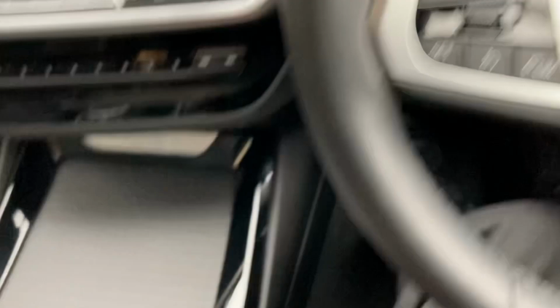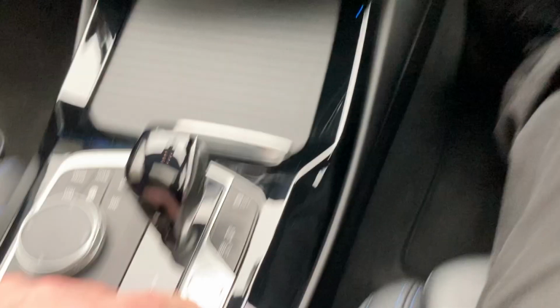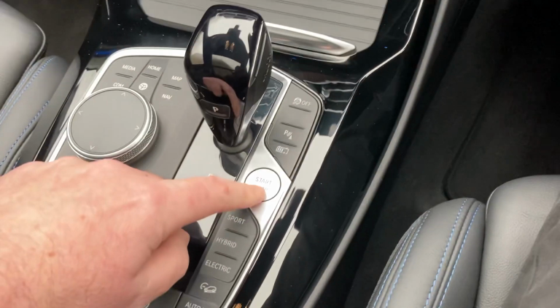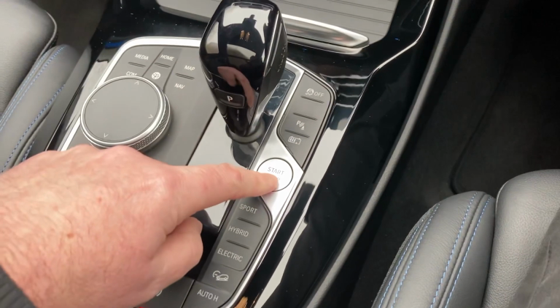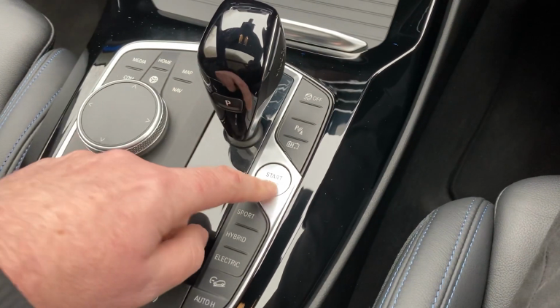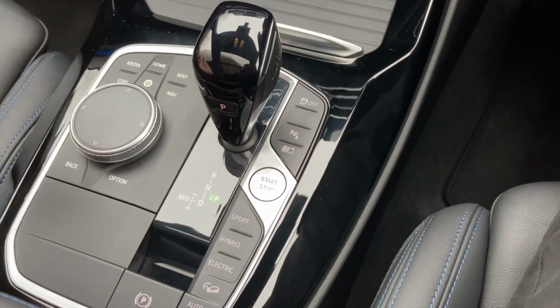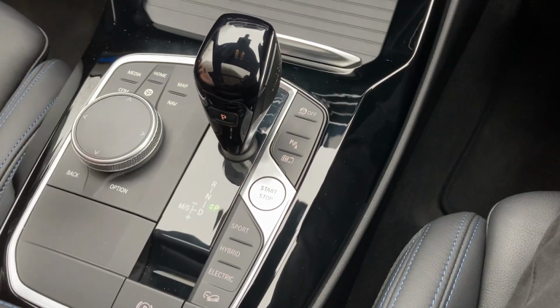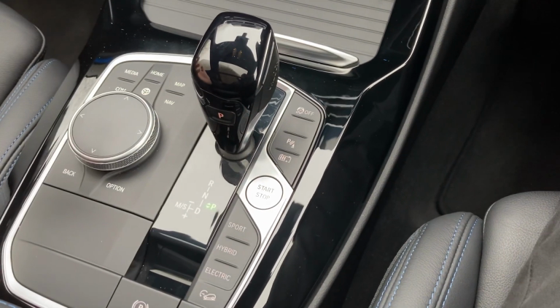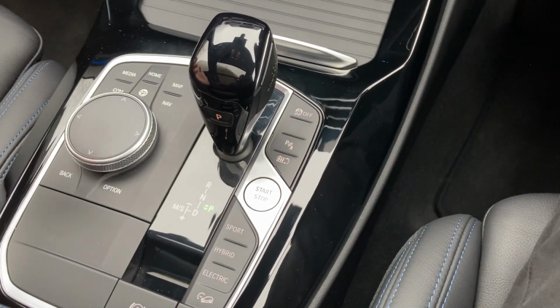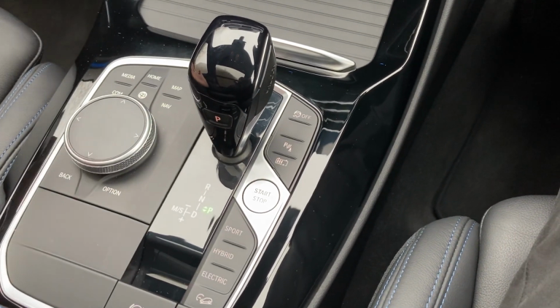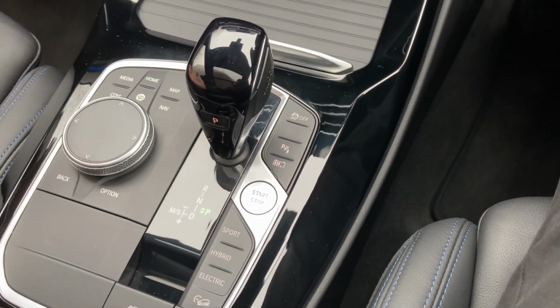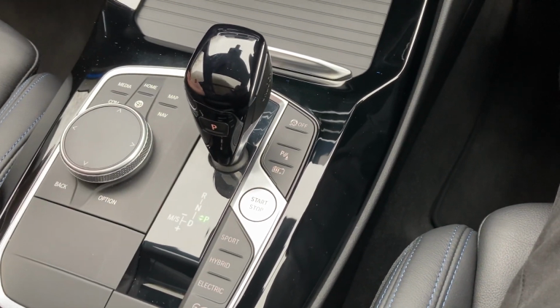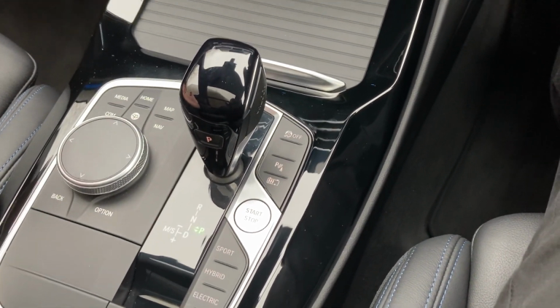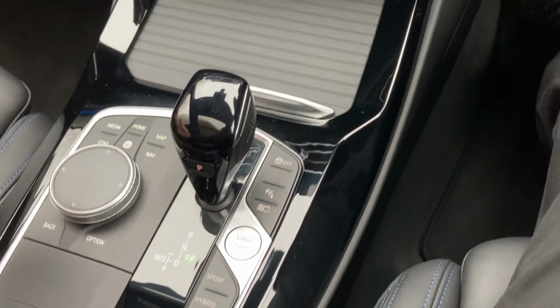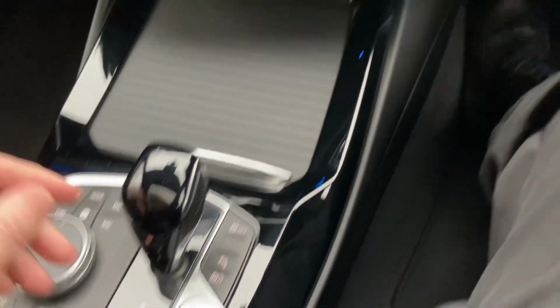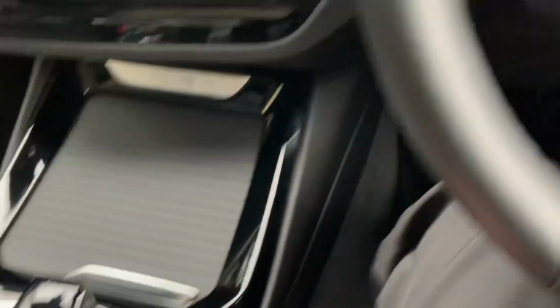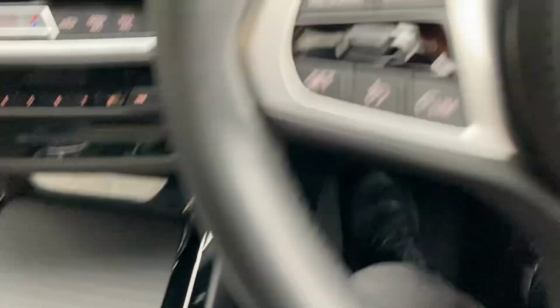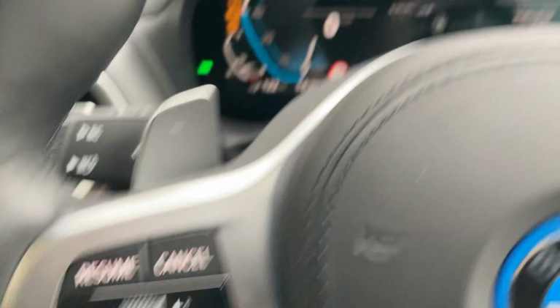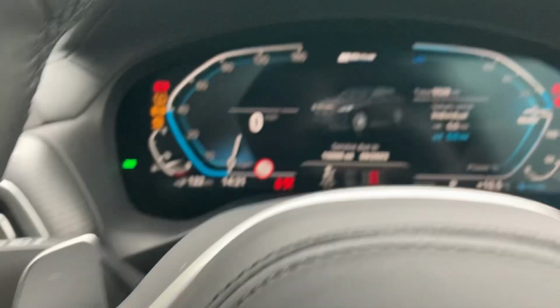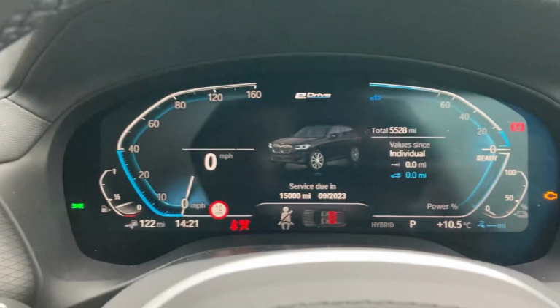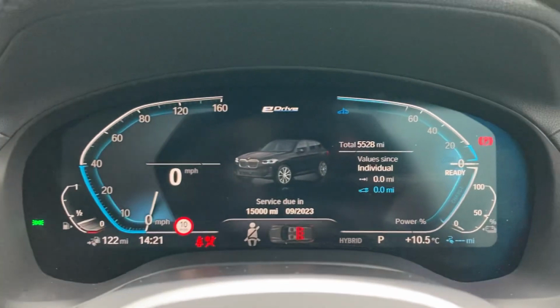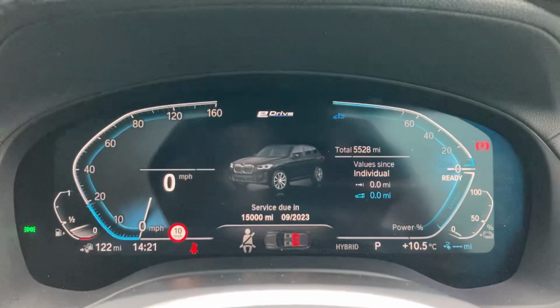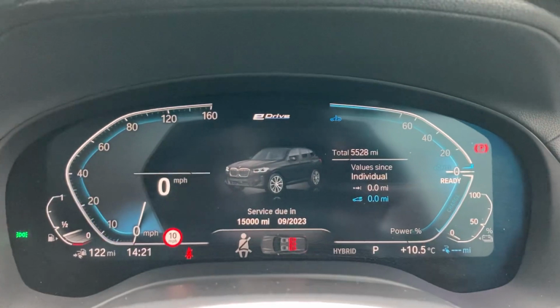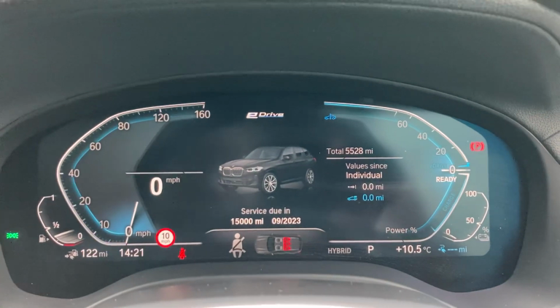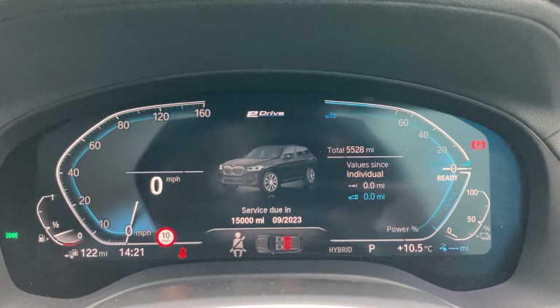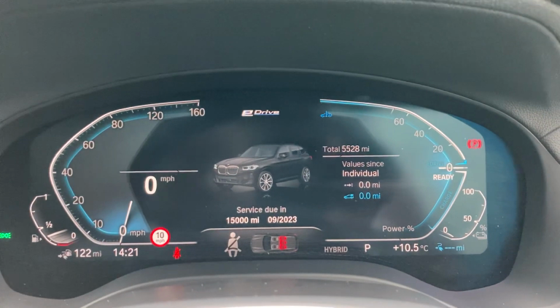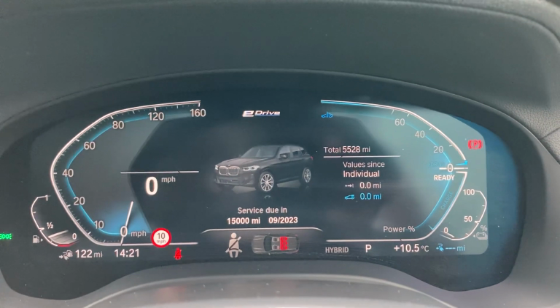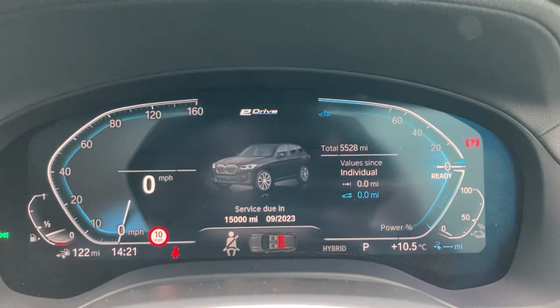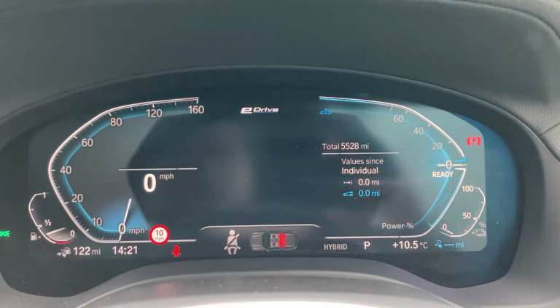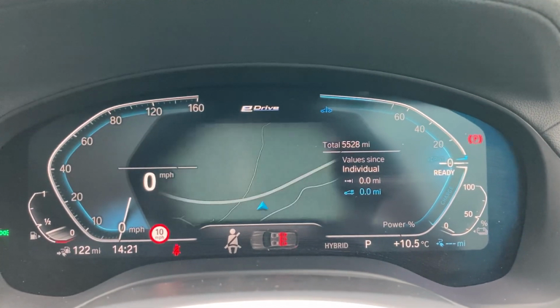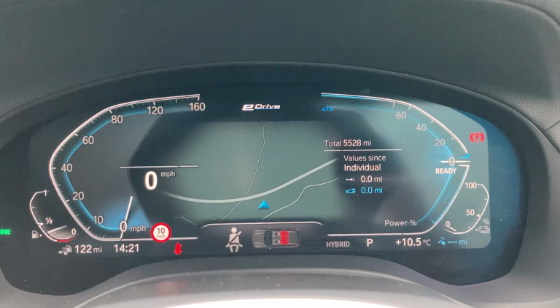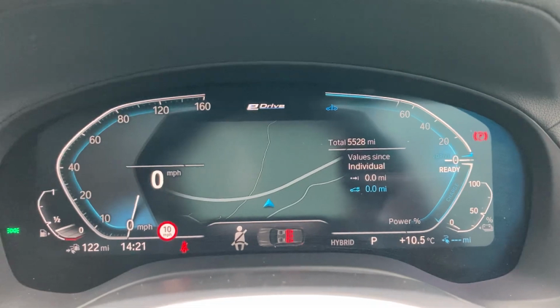To start the car, put on the brake, press the start button and the car comes to life. Full digital dashboard there and you can see the mileage — 5,528 miles.